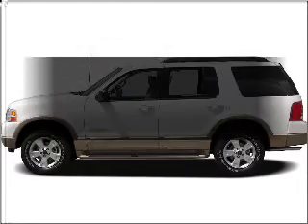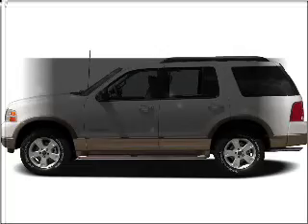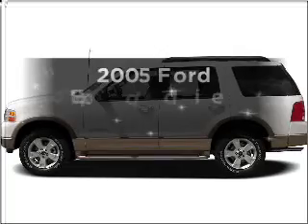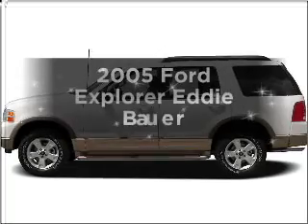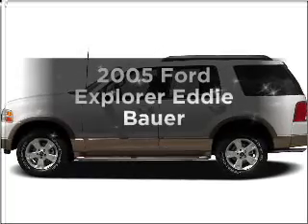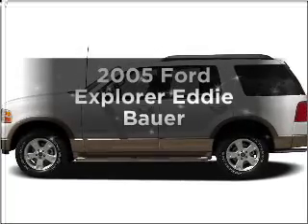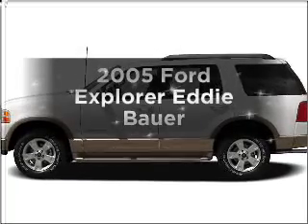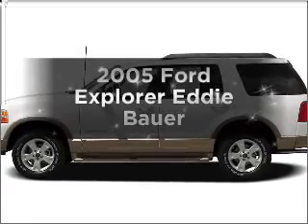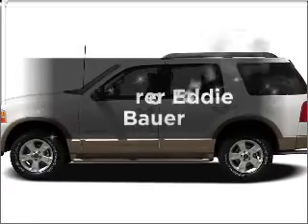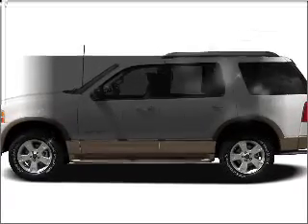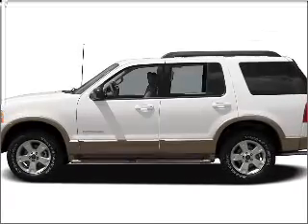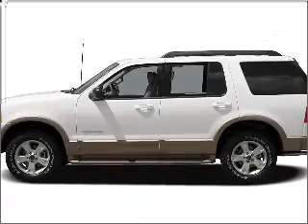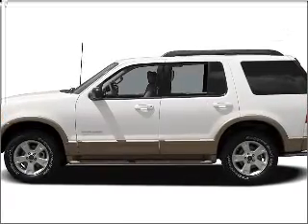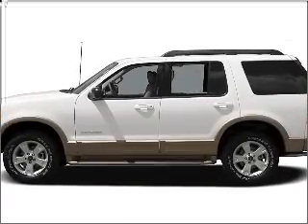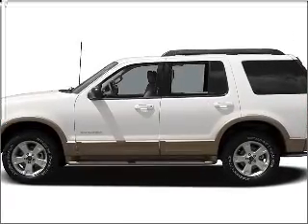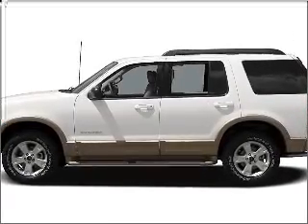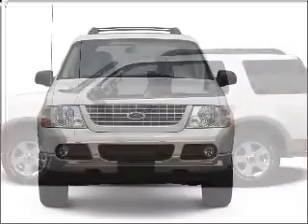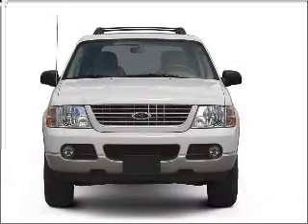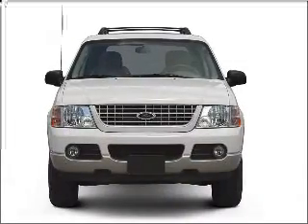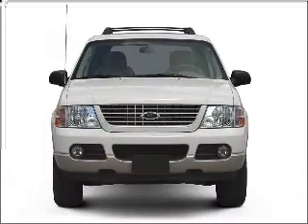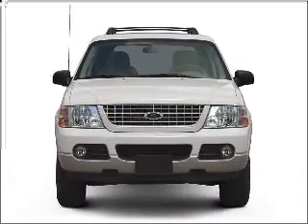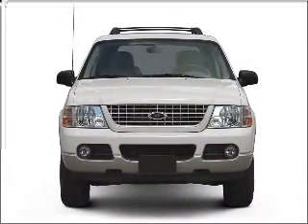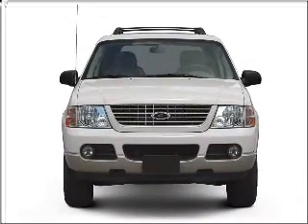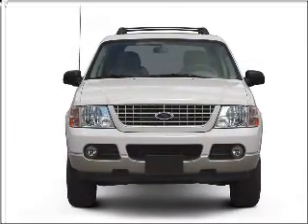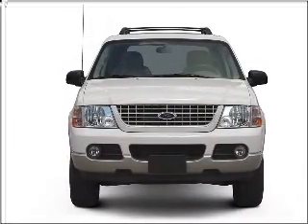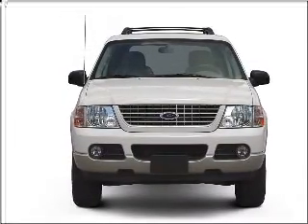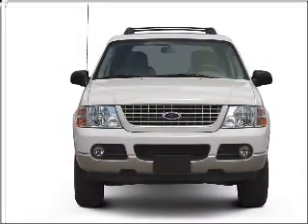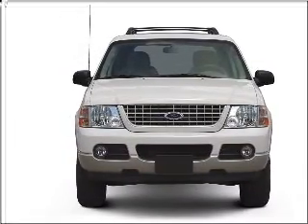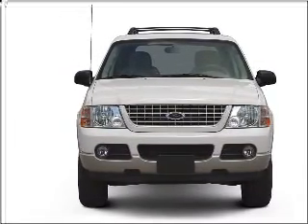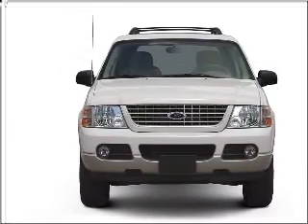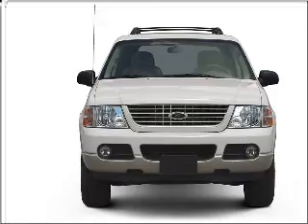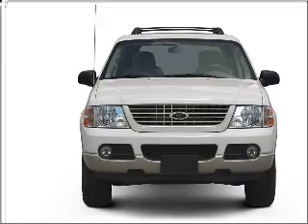Check out this 2005 Ford Explorer. If you're looking for an automobile with great attributes, look no further. With a powerful 8-cylinder engine connected to a smooth-shifting 5-speed automatic transmission.